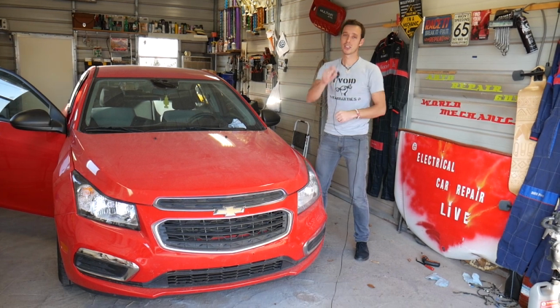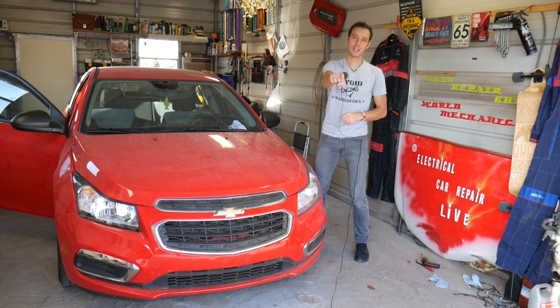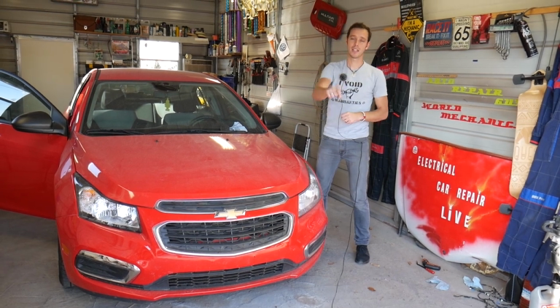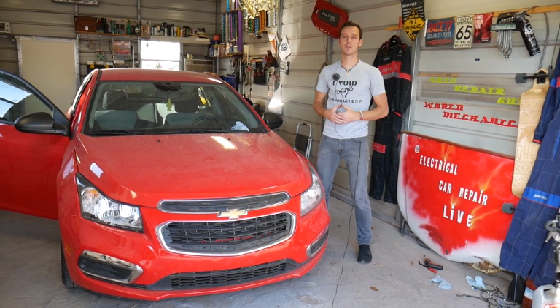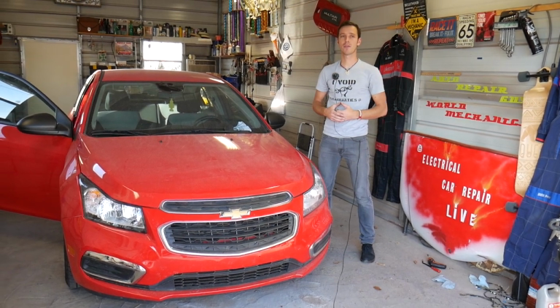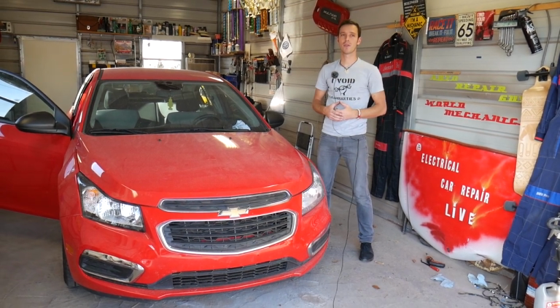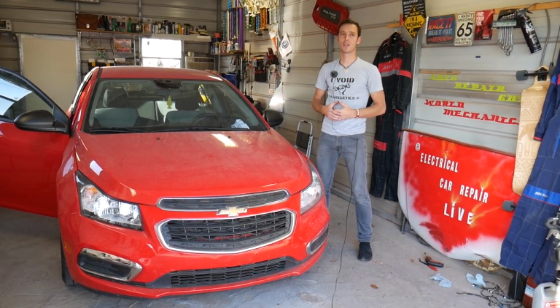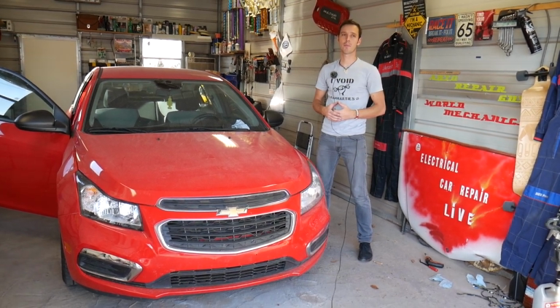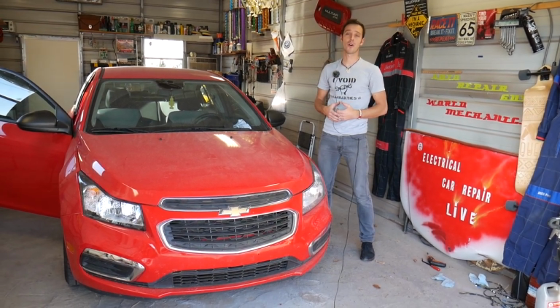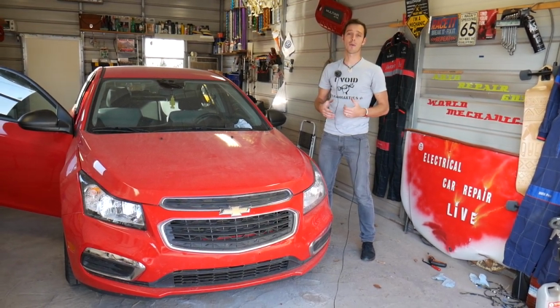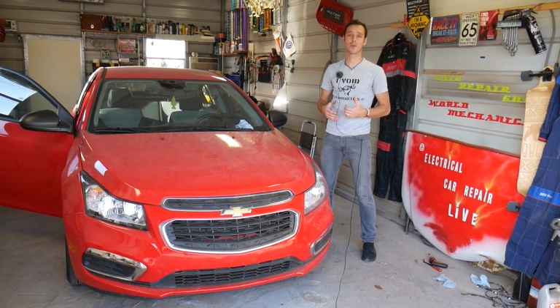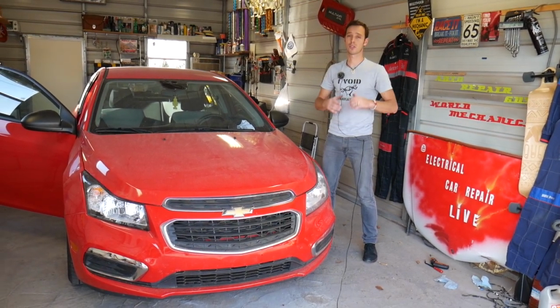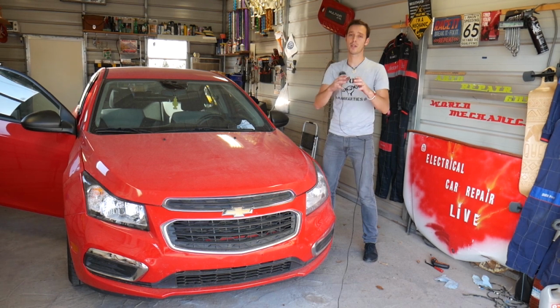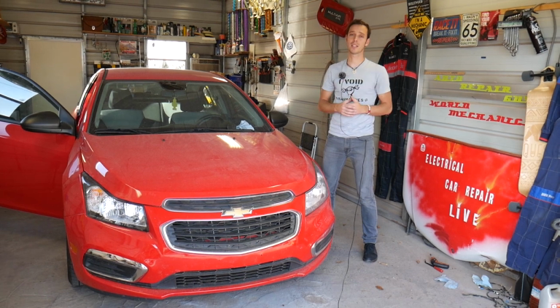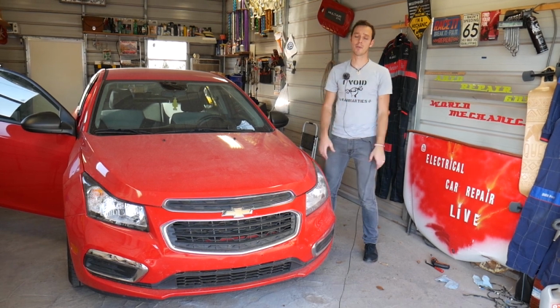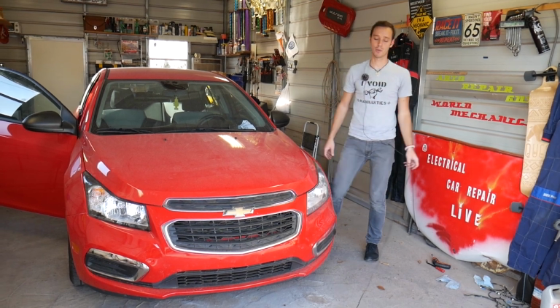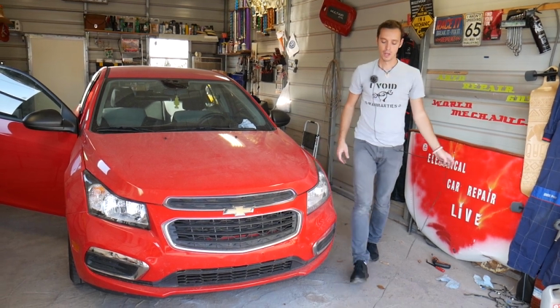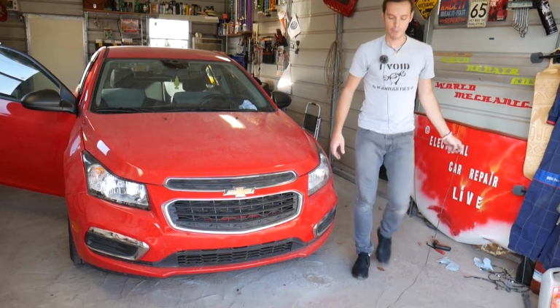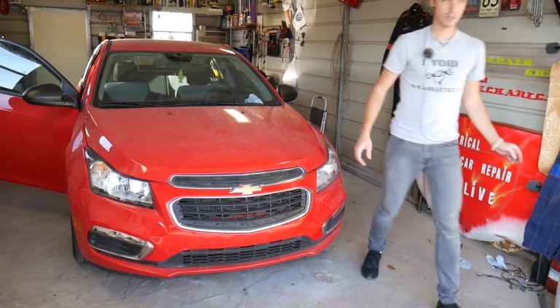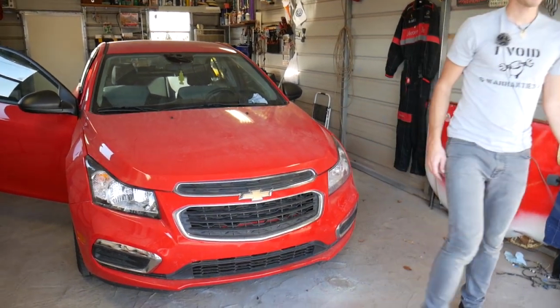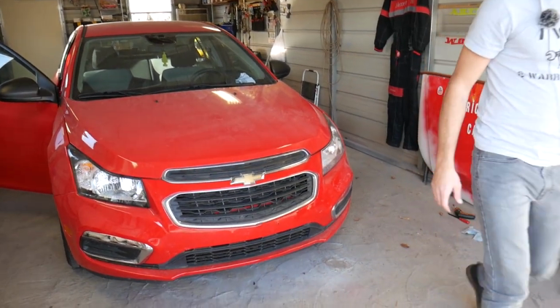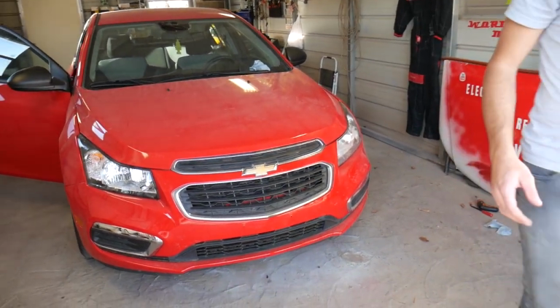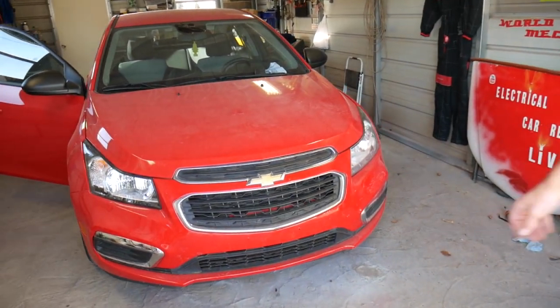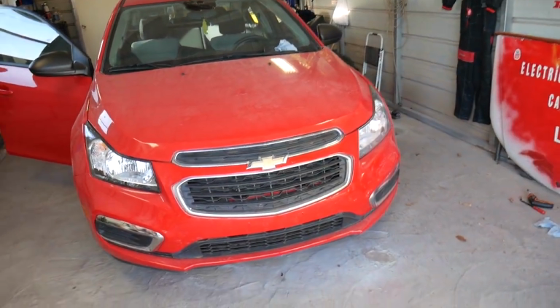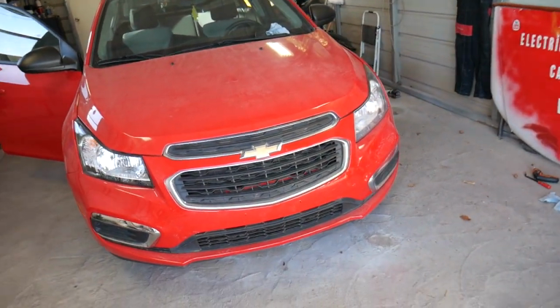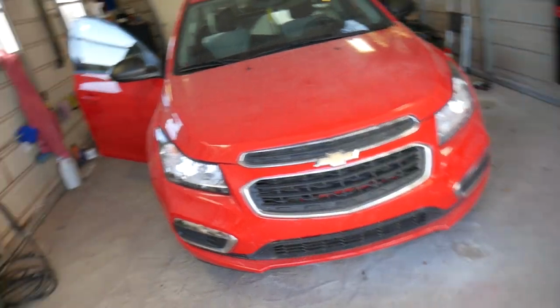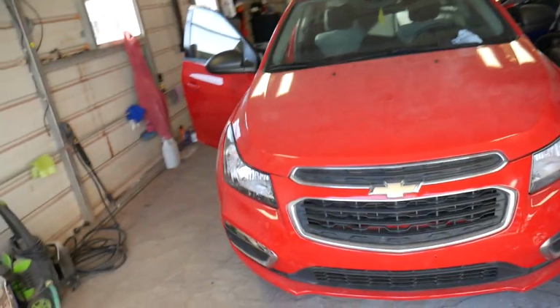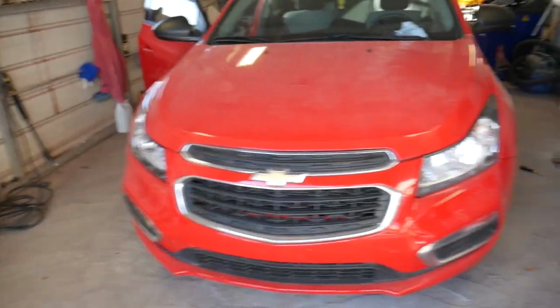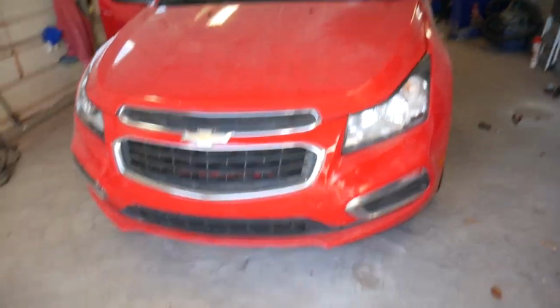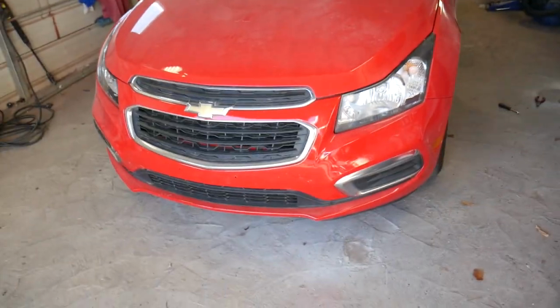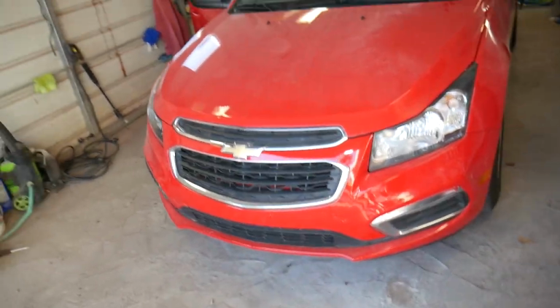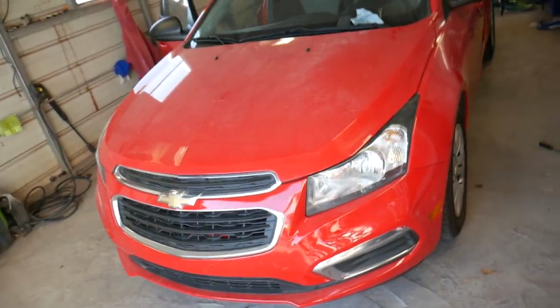If you need to save even more money, check out the link in the description below — you can see where we purchase all our parts from at a super good price with fast shipping as well. We have a 2015 Chevy Cruze, but this should work for the whole first generation and may even be helpful on the second generation.